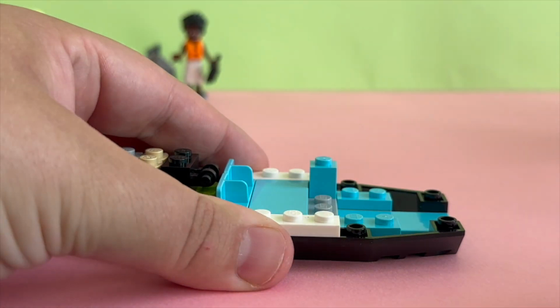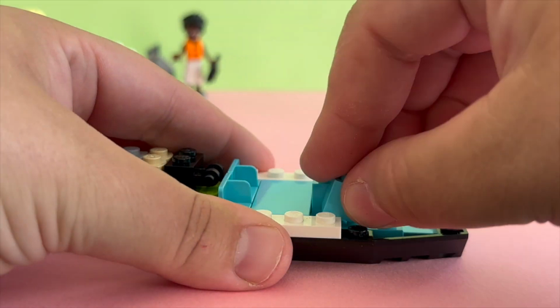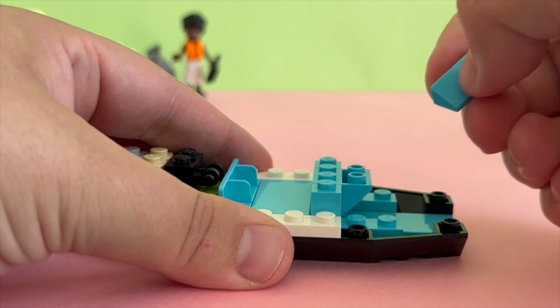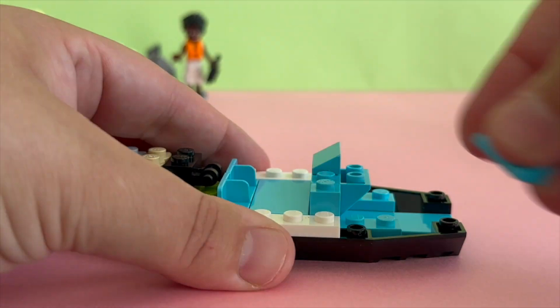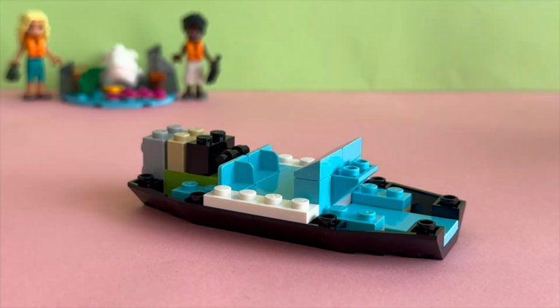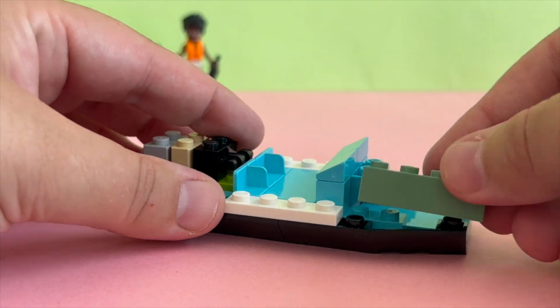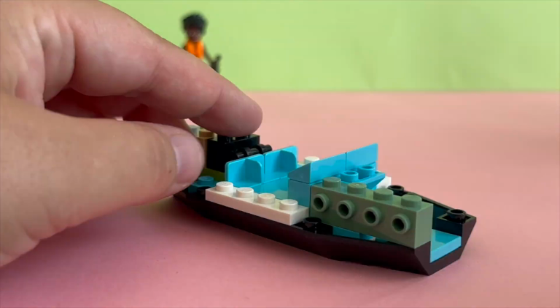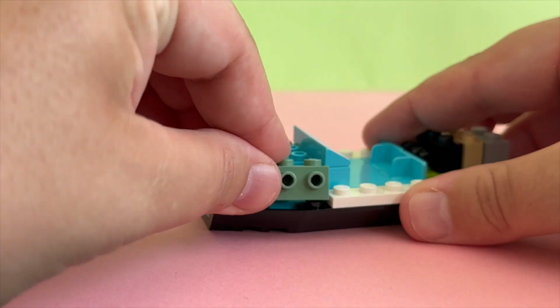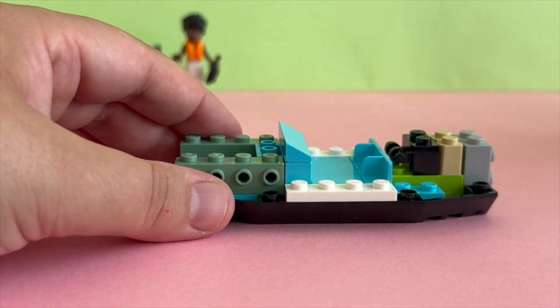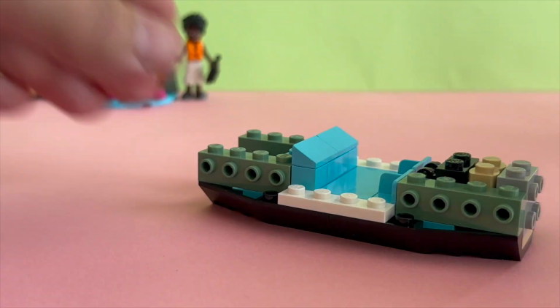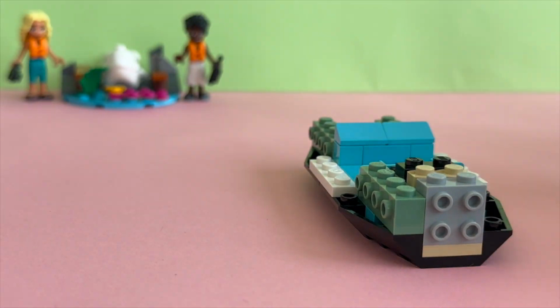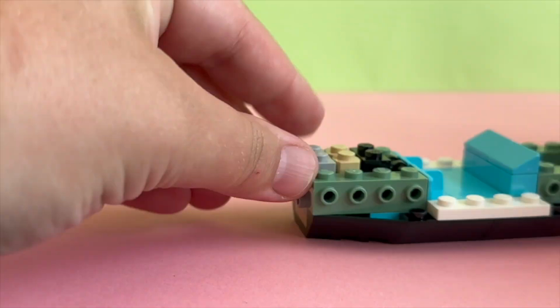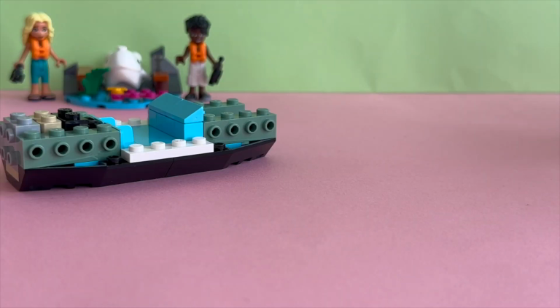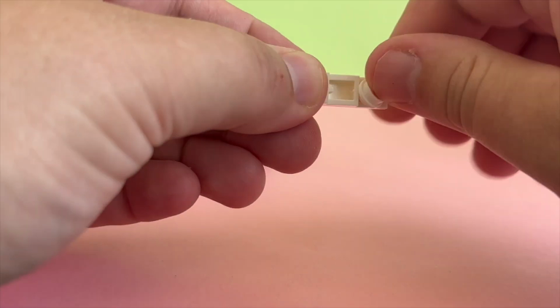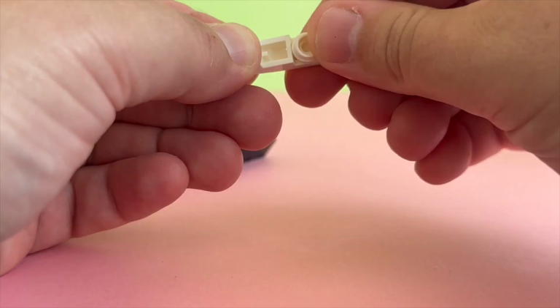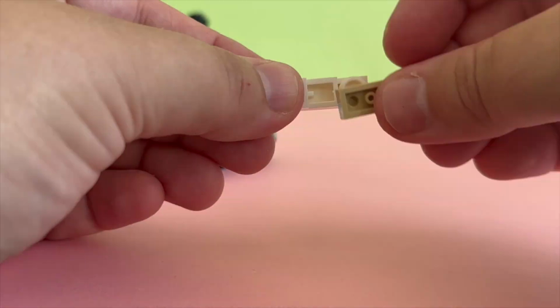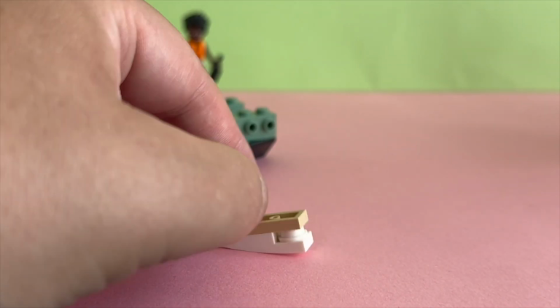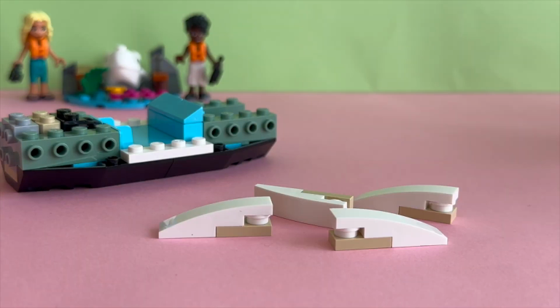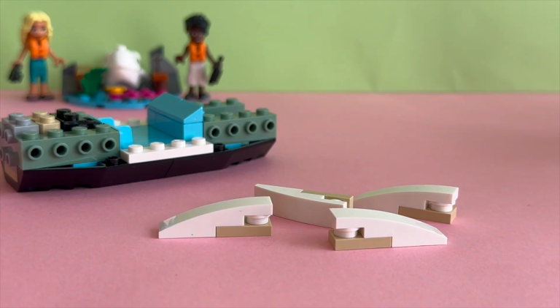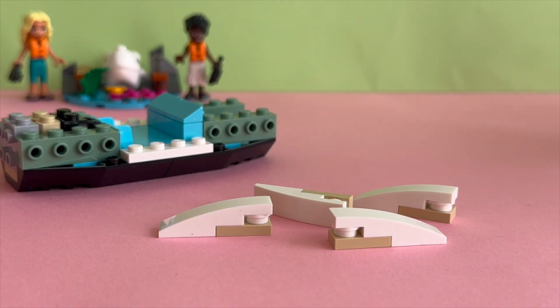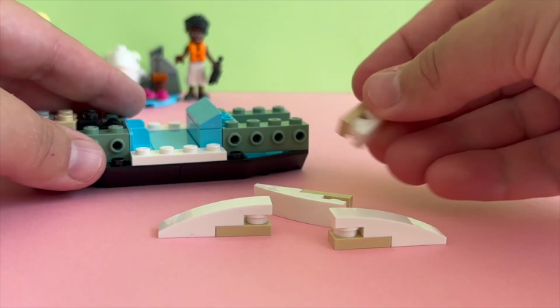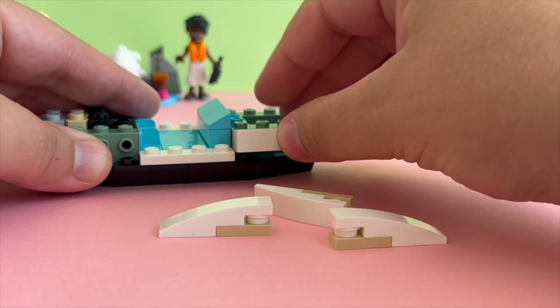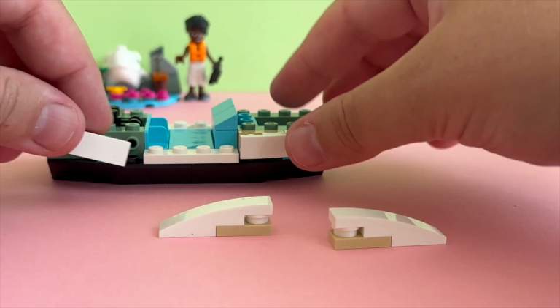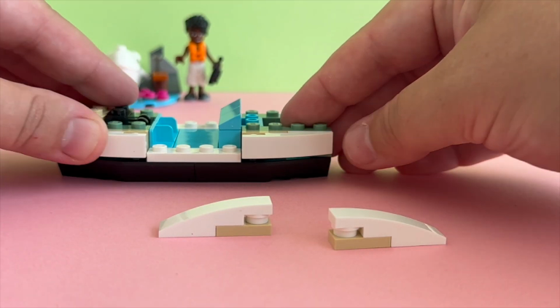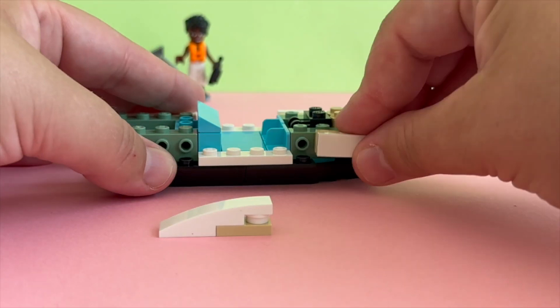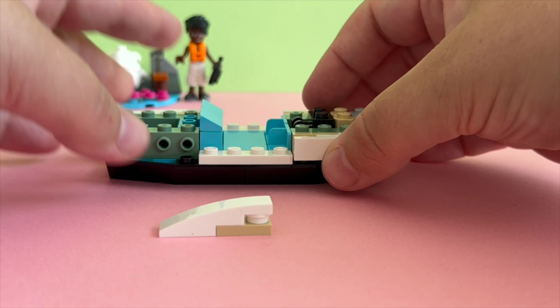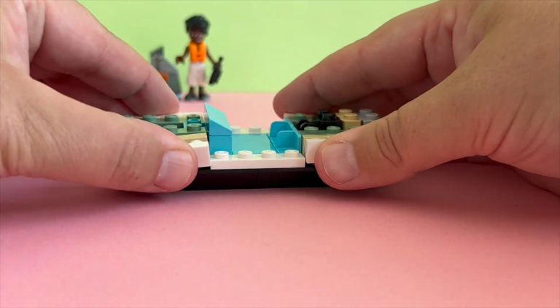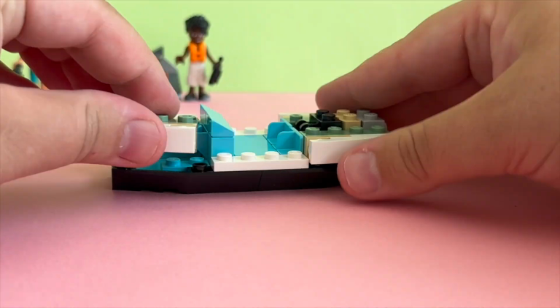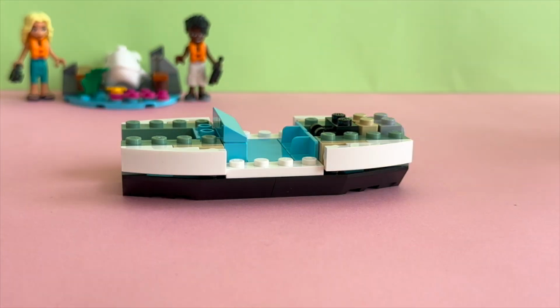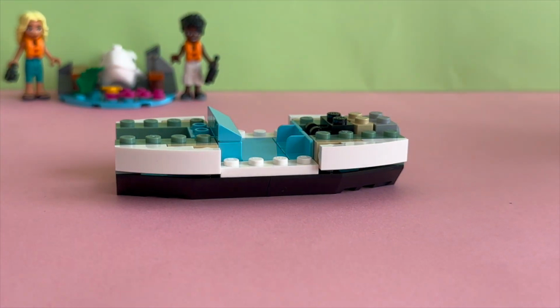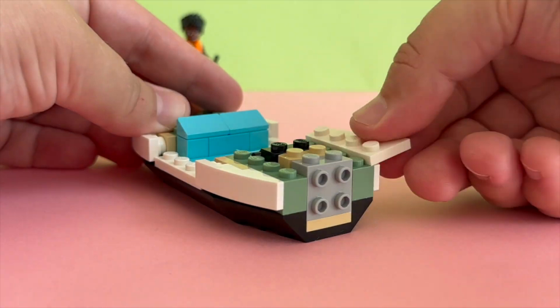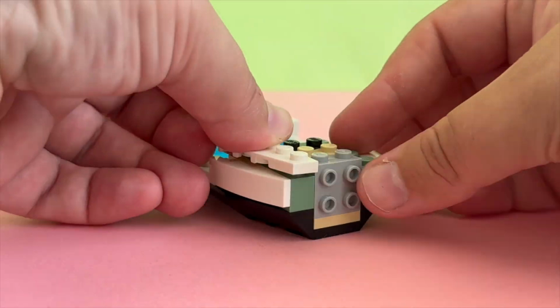It is a seaplane, which means it lands on water. This set comes with a lot of accessories like a life jacket, paddleboard, paddle, walkie-talkies, binoculars, feeding bottle, and a spanner to rescue the whale.